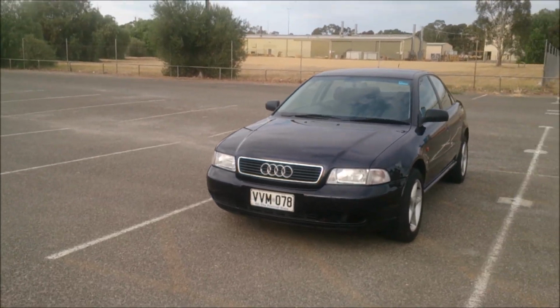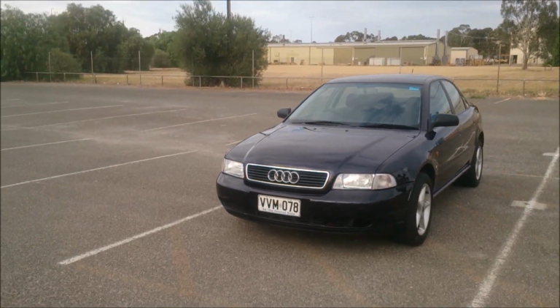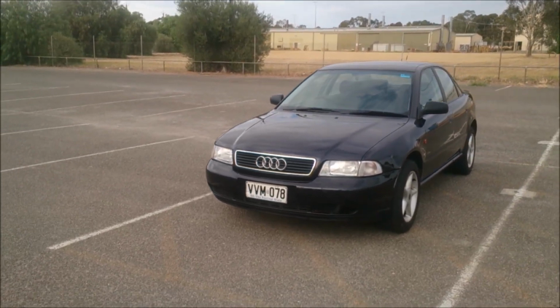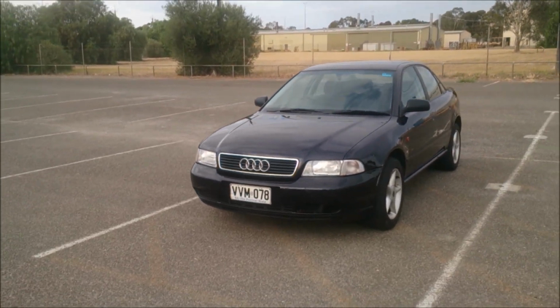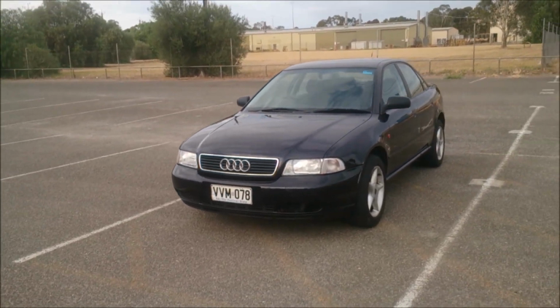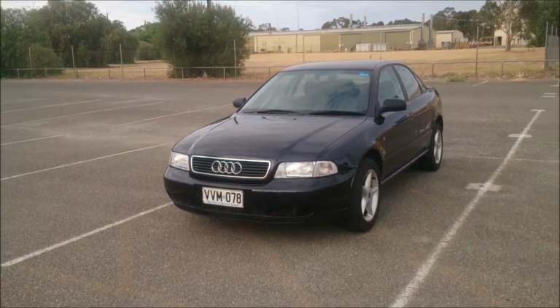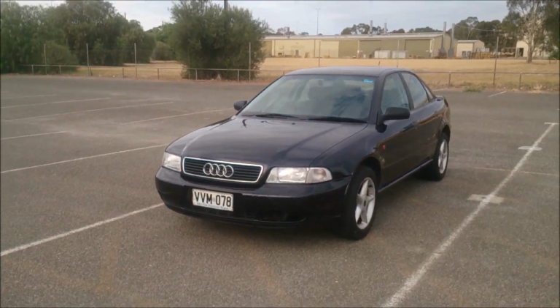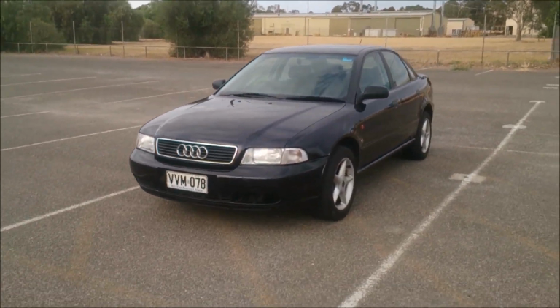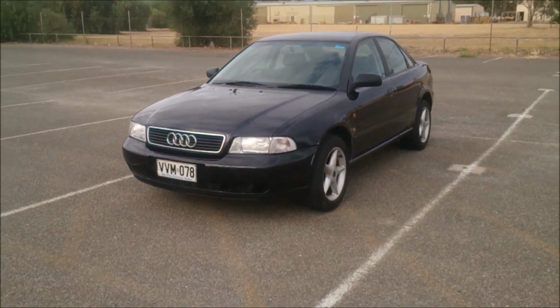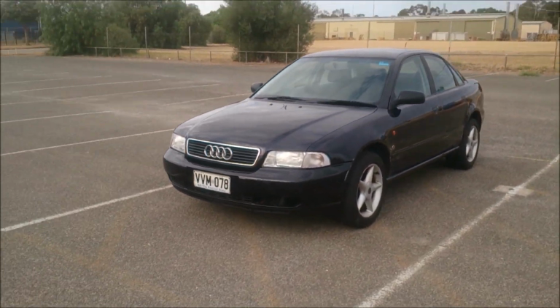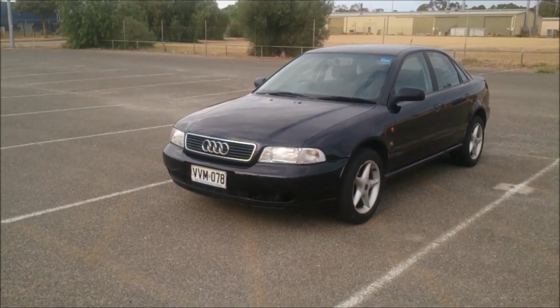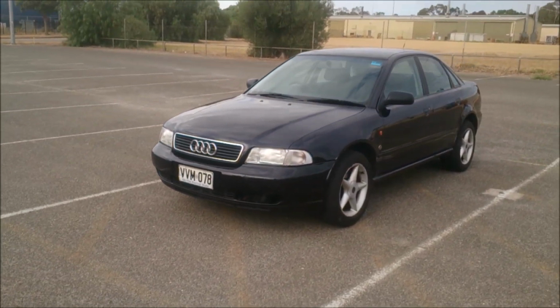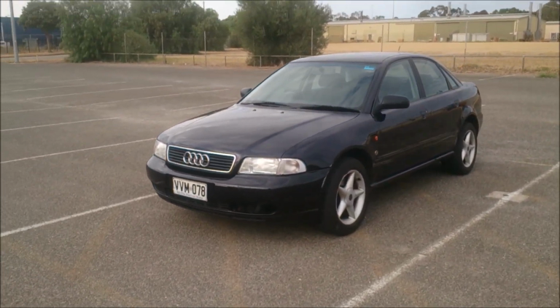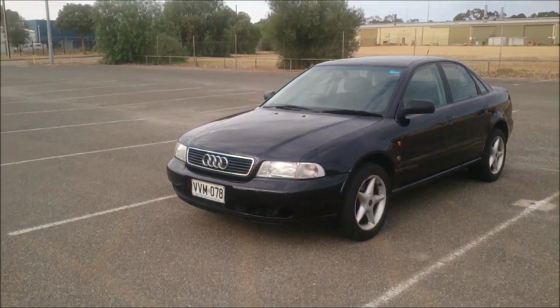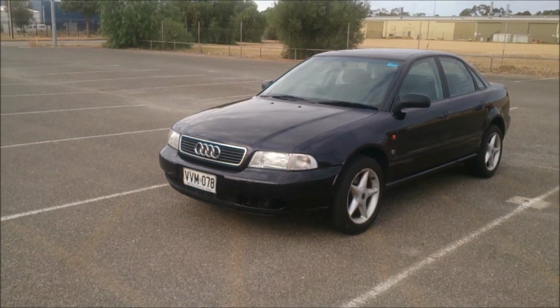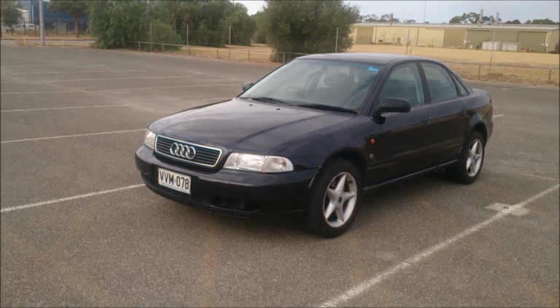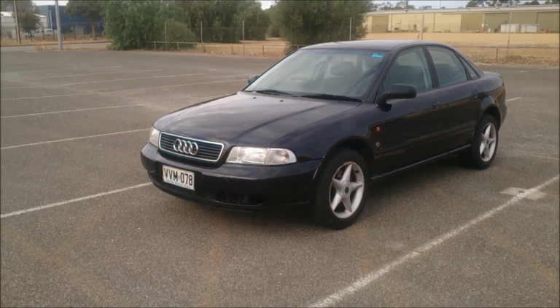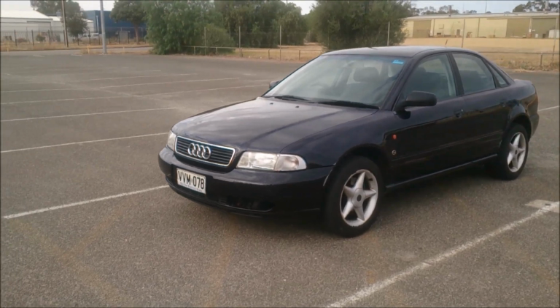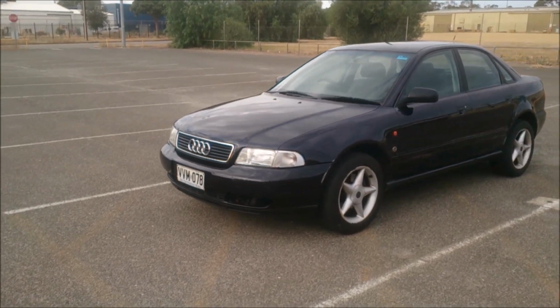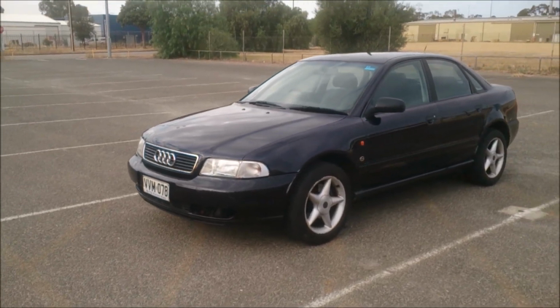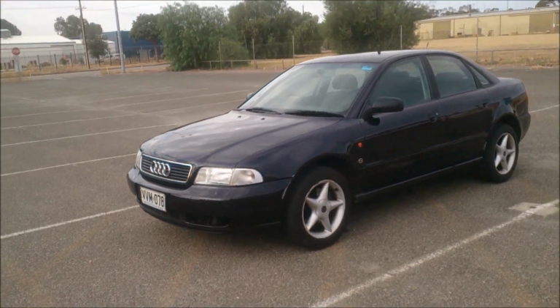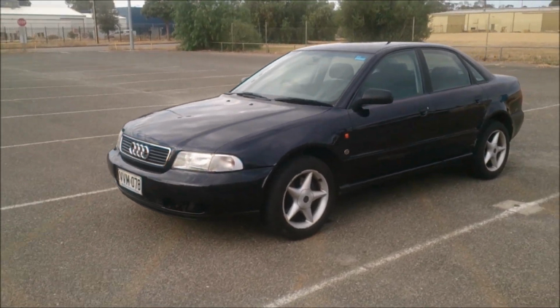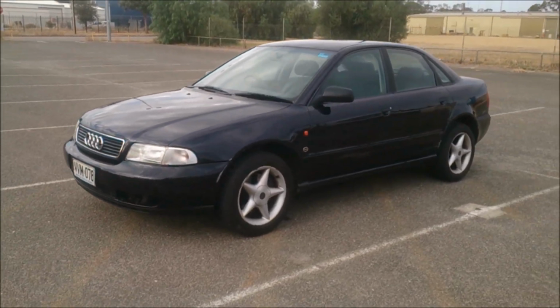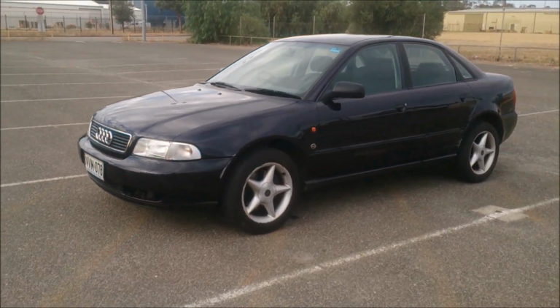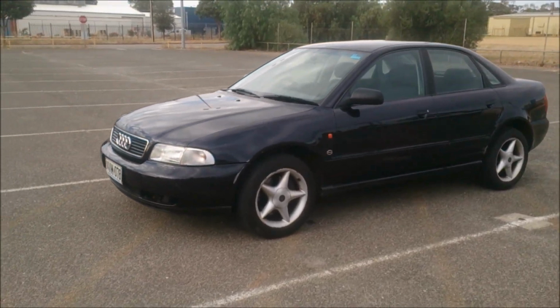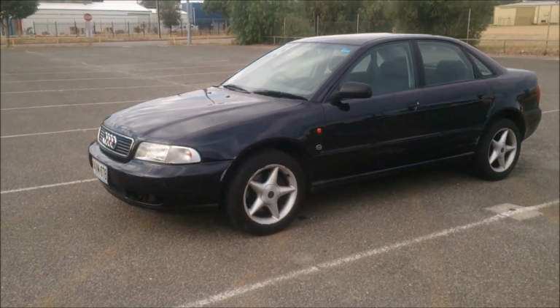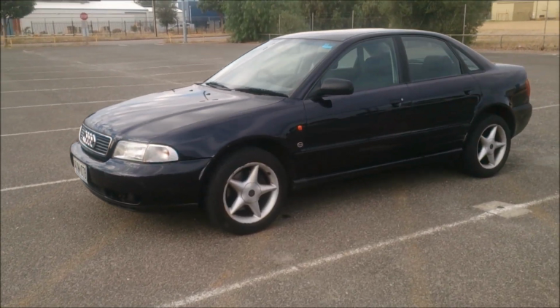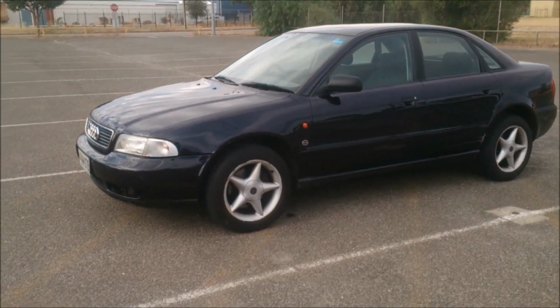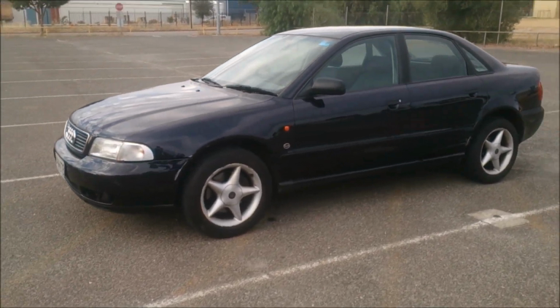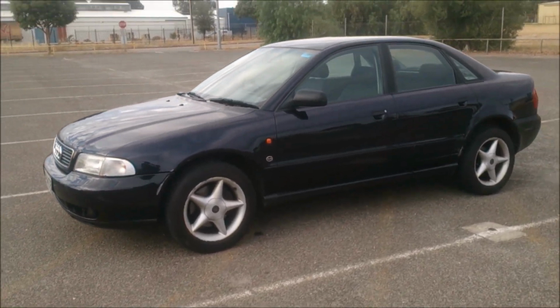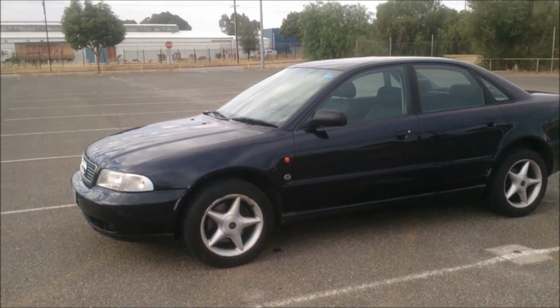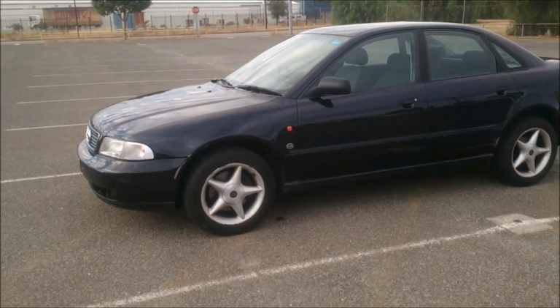Now this one is the first Audi car to have used that five valves per cylinder engine, the AAB with the turbo, making 110 kilowatts of power.